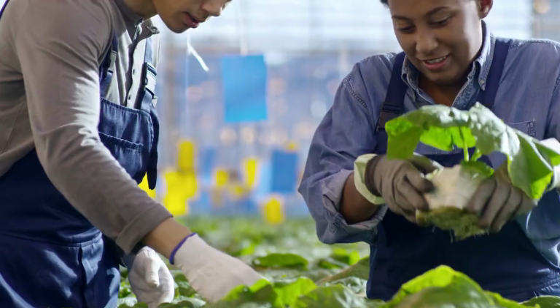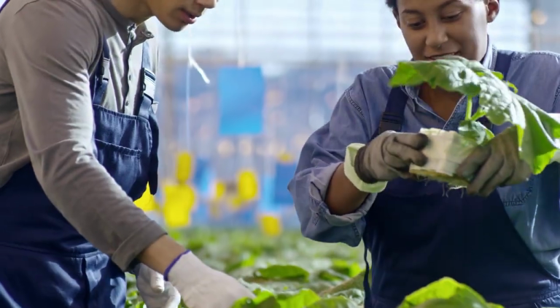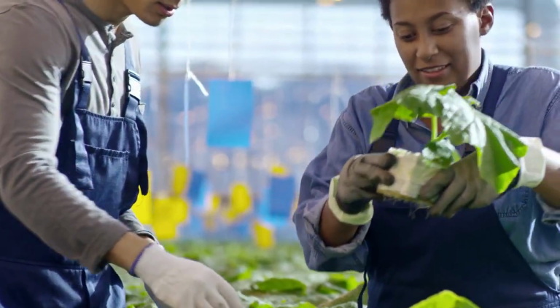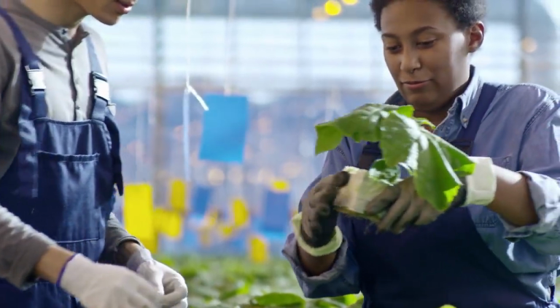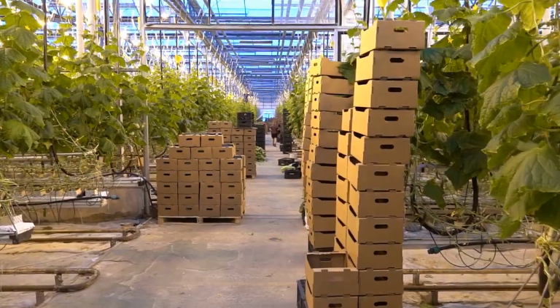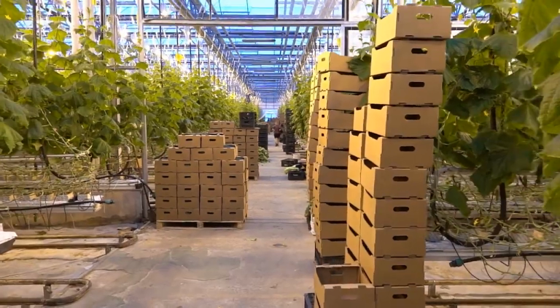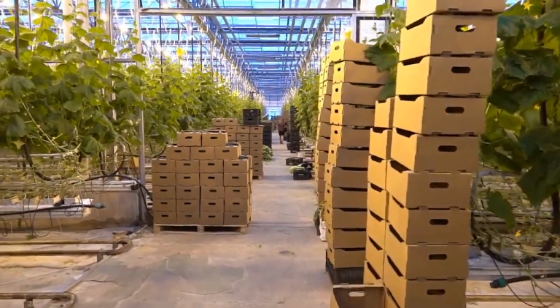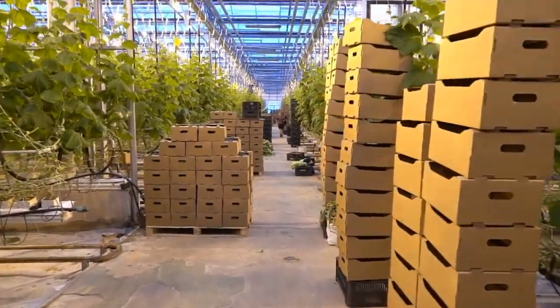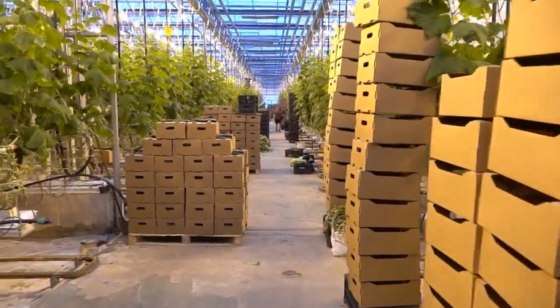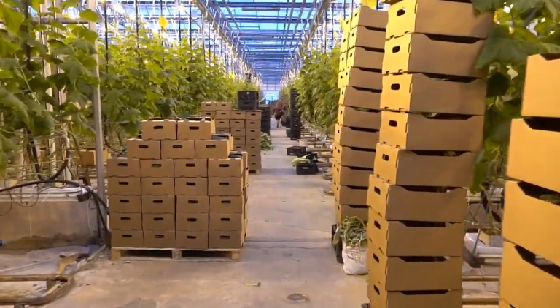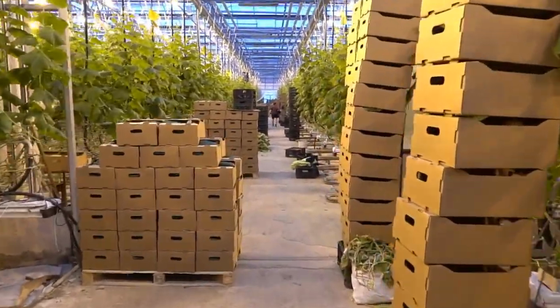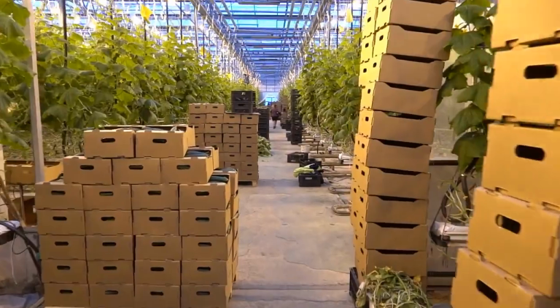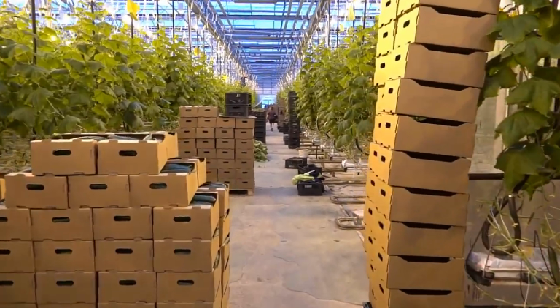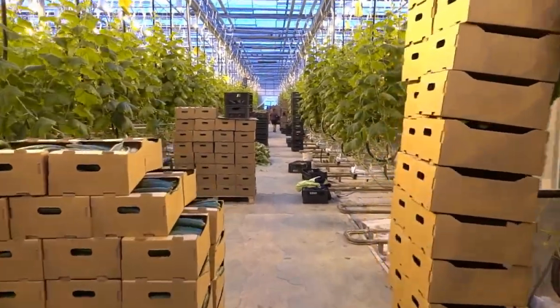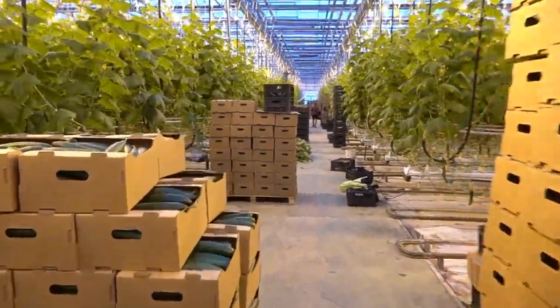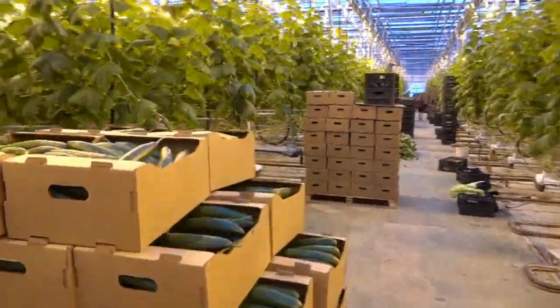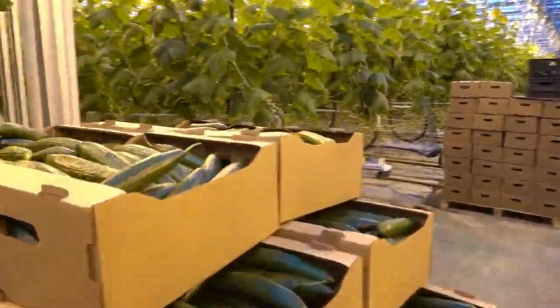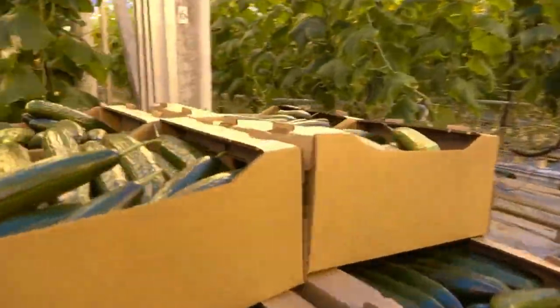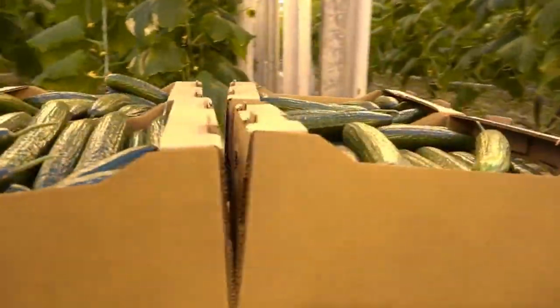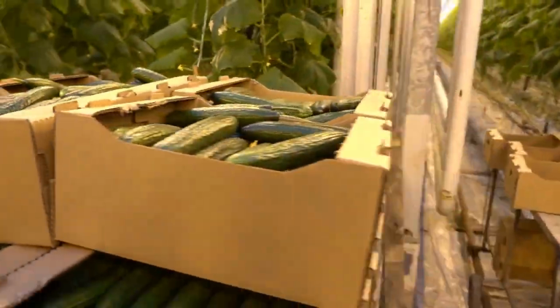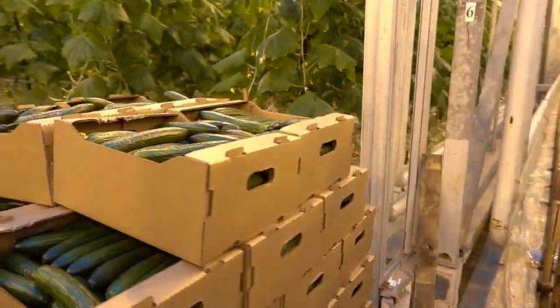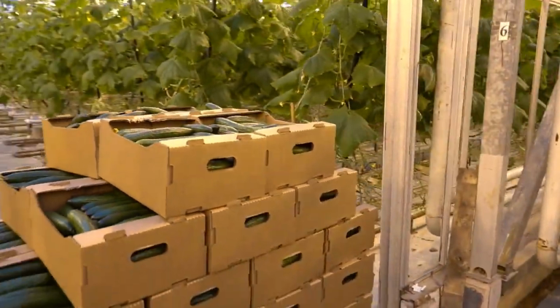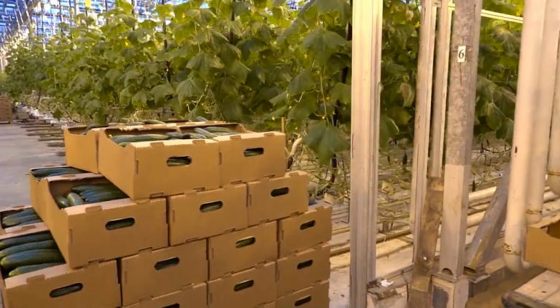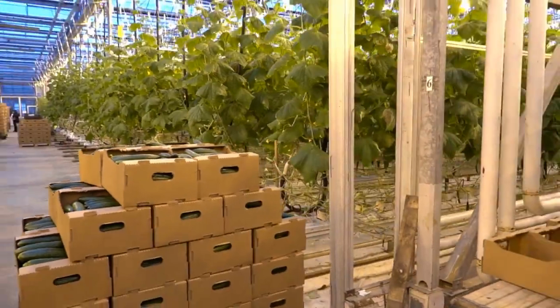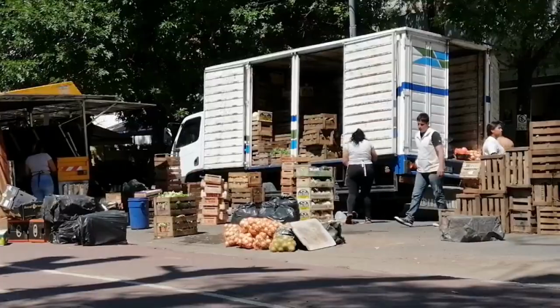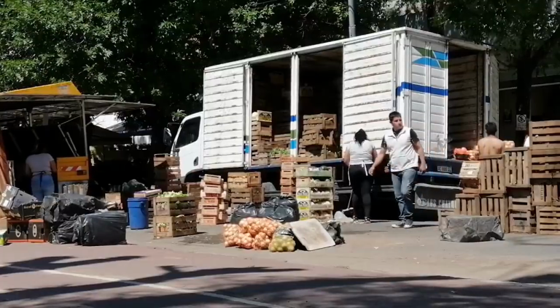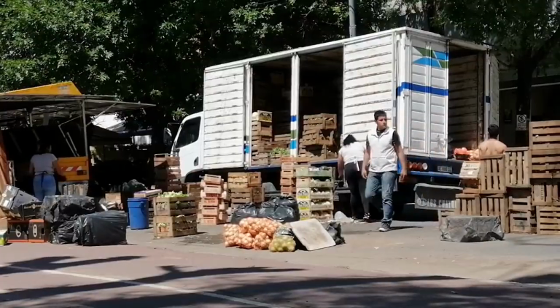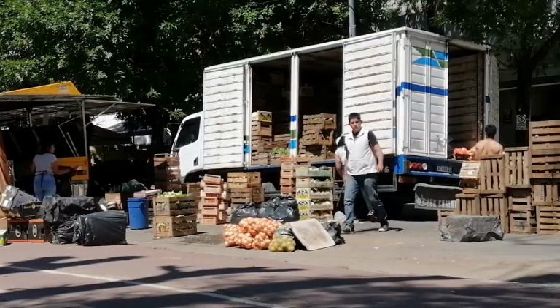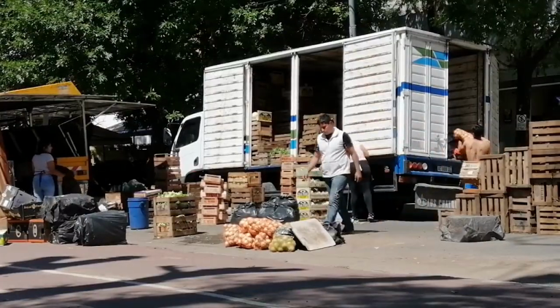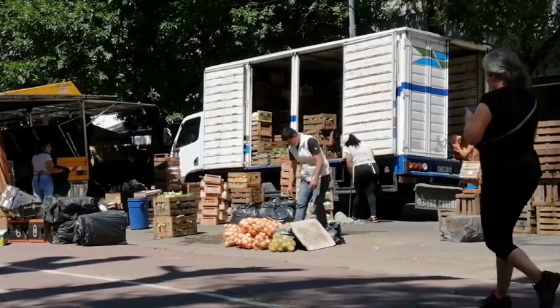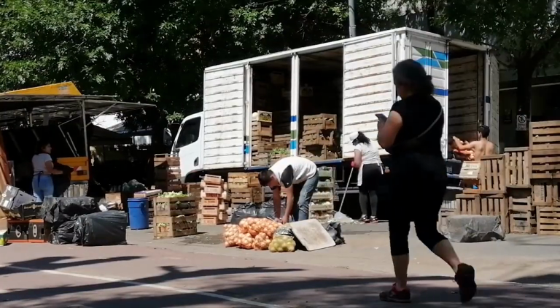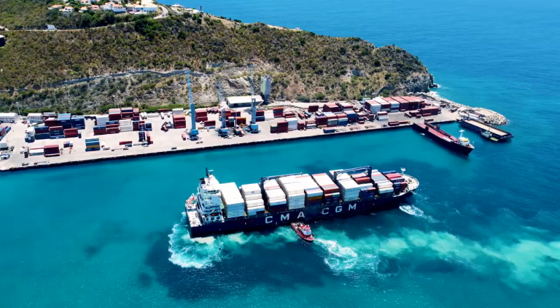The final step is export. Once crops are prepared, they're packed and transported with care to reach global markets. Every measure is taken to meet international quality and safety standards, ensuring that our crops arrive fresh and ready for consumers around the world.